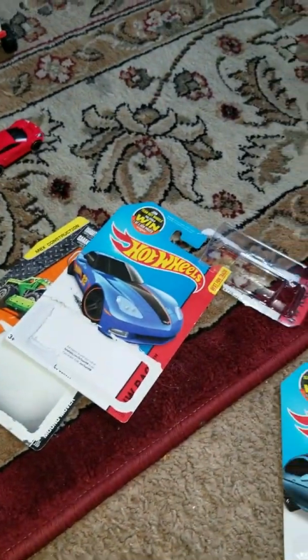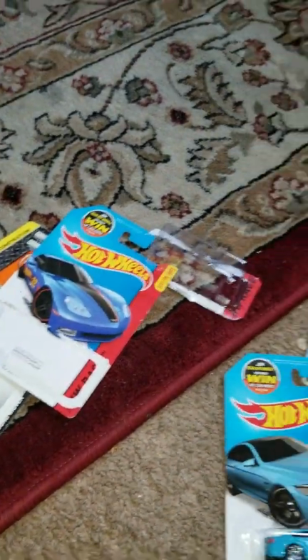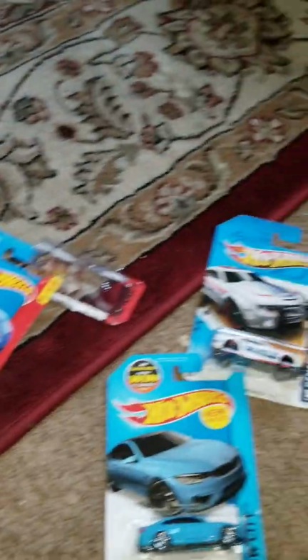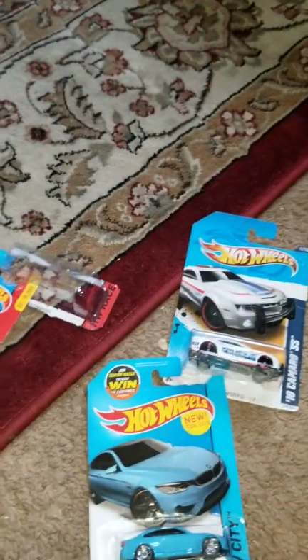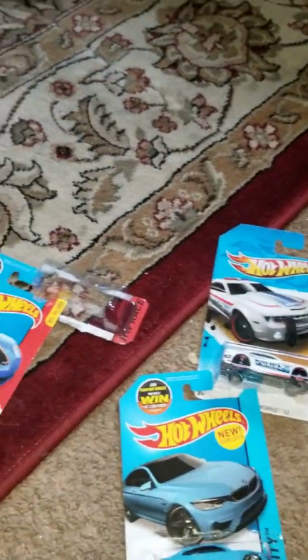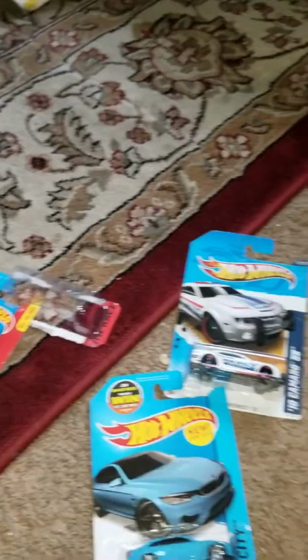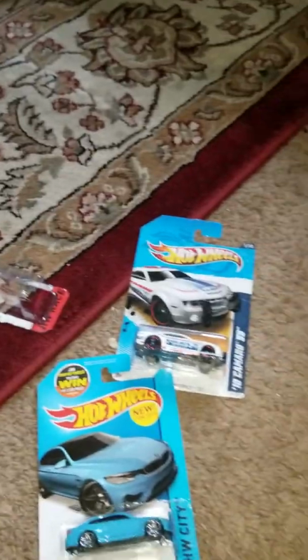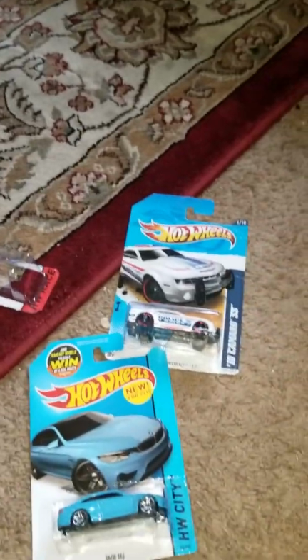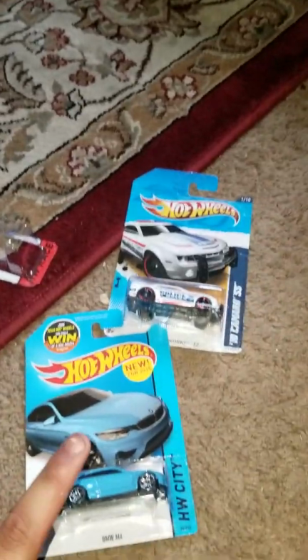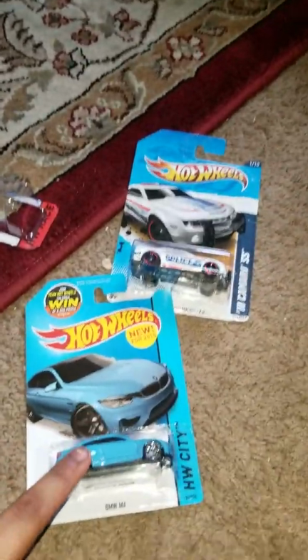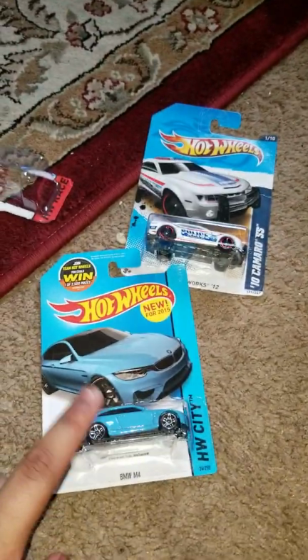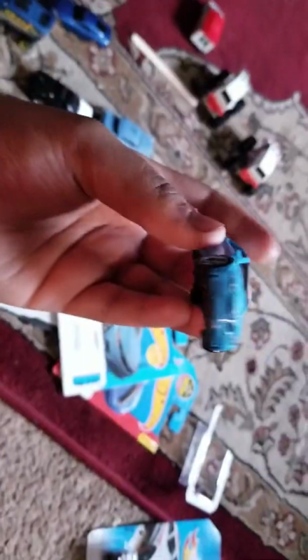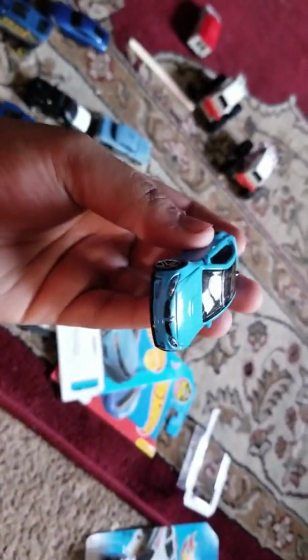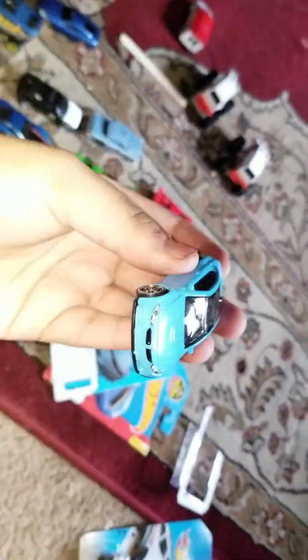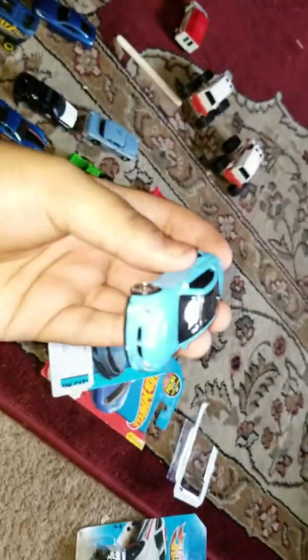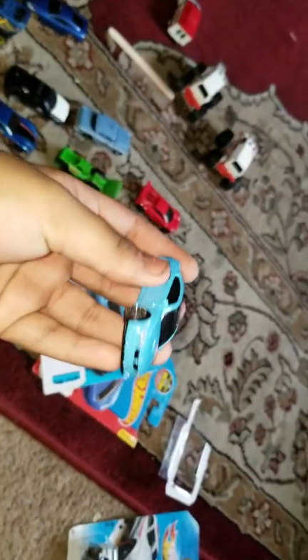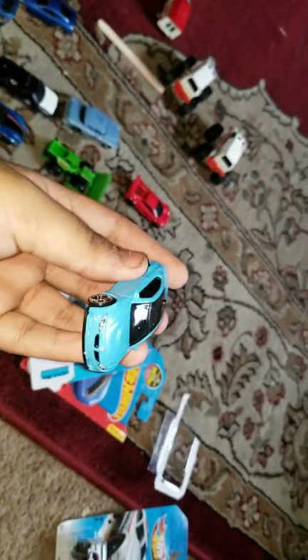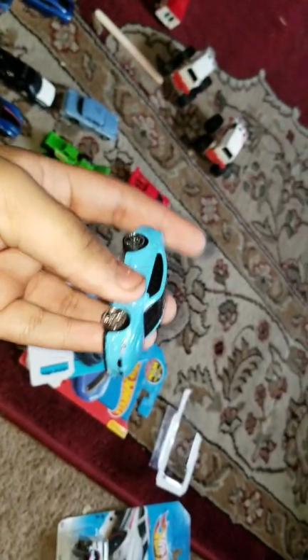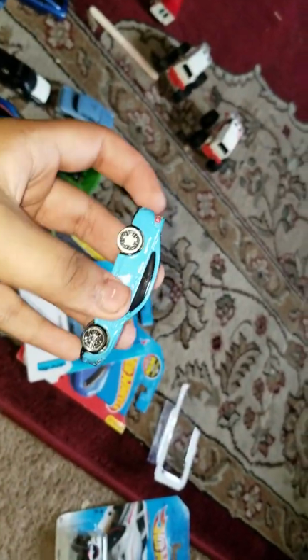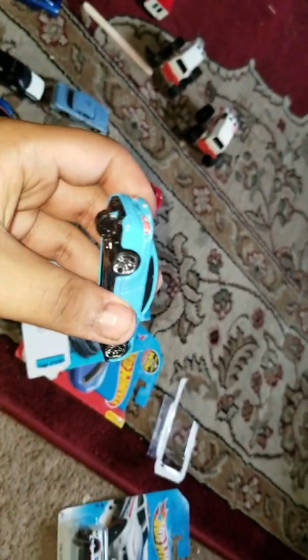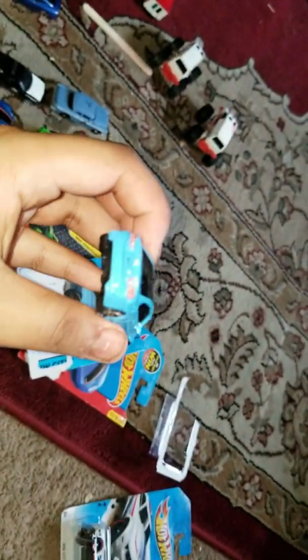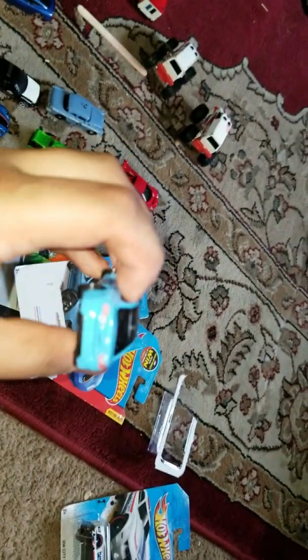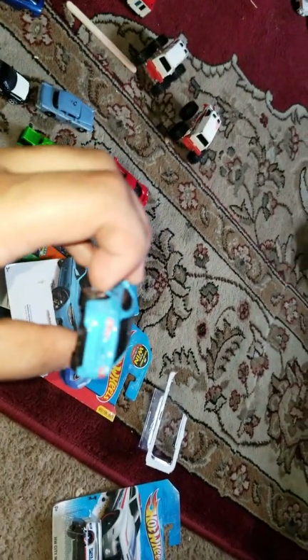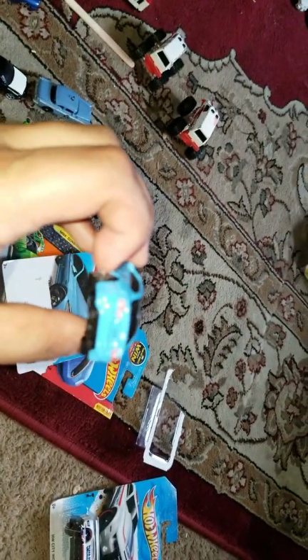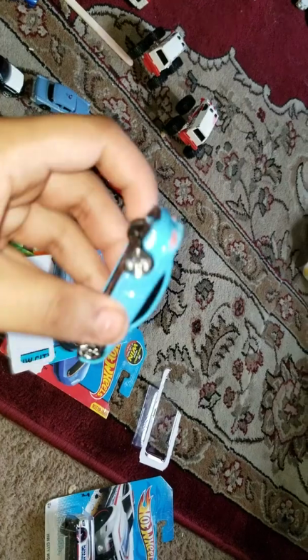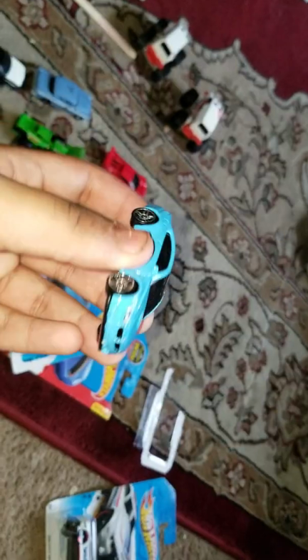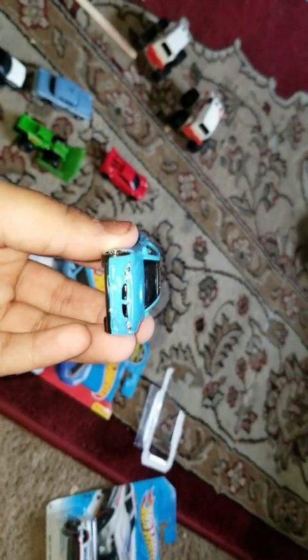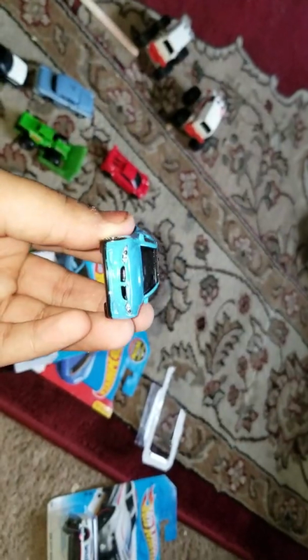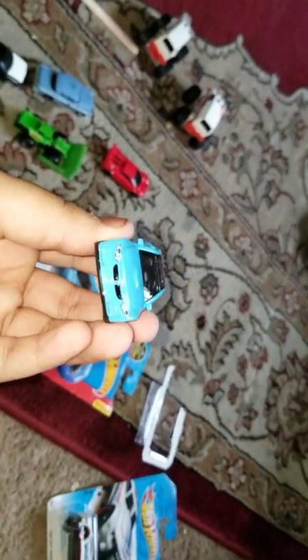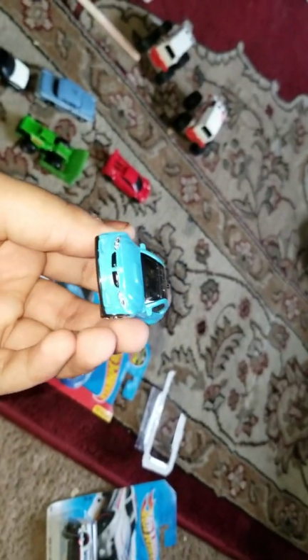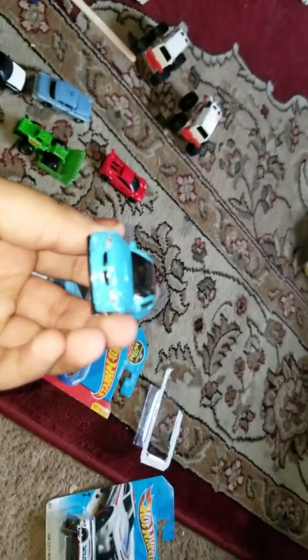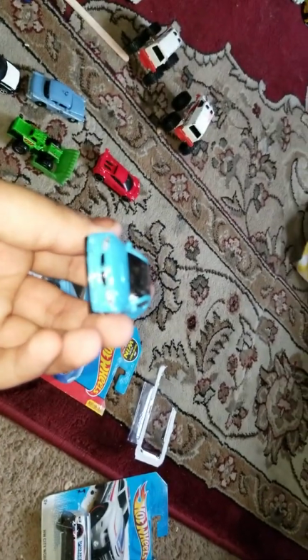Next up is the BMW M4. Here she is, guys — really cool car. Love that one.